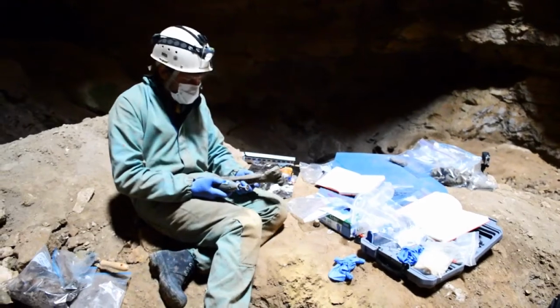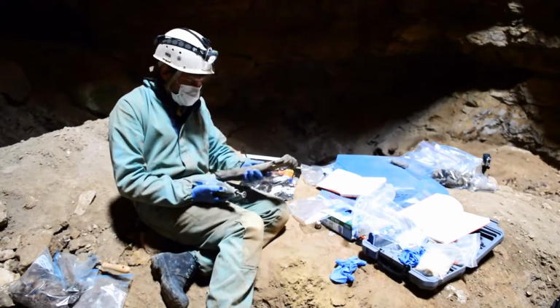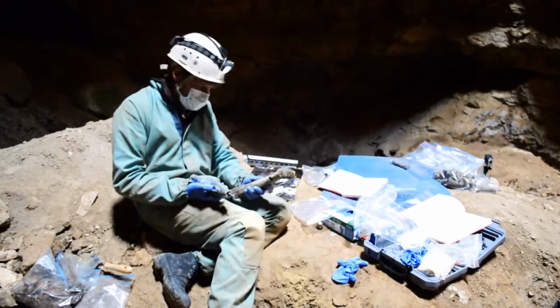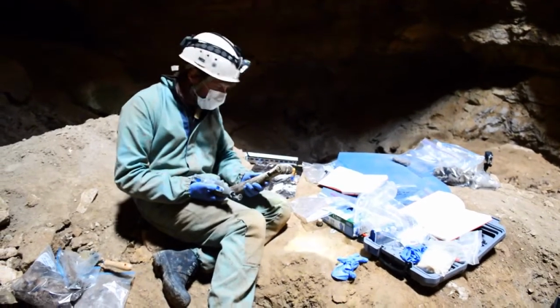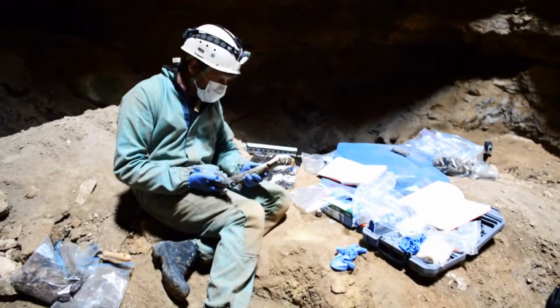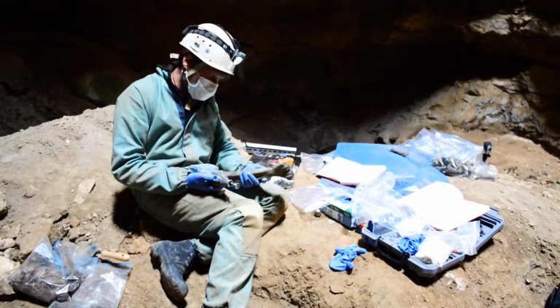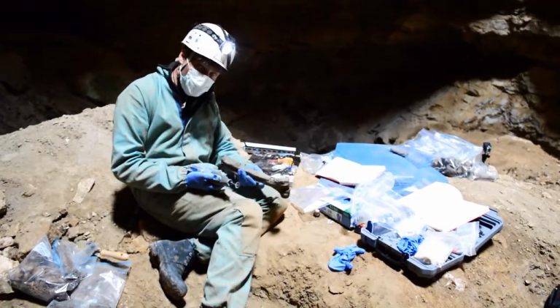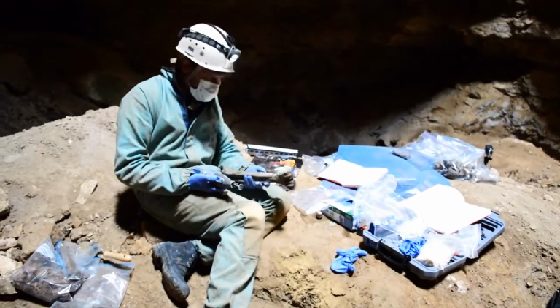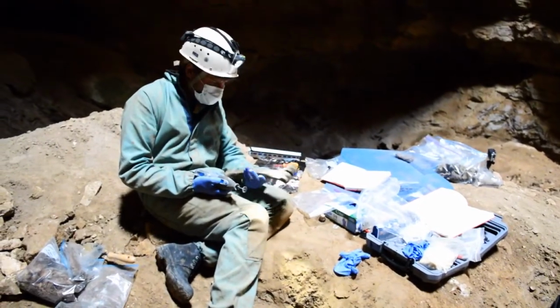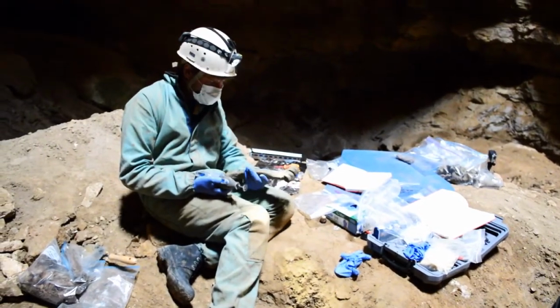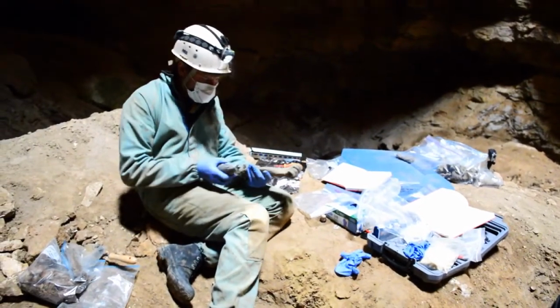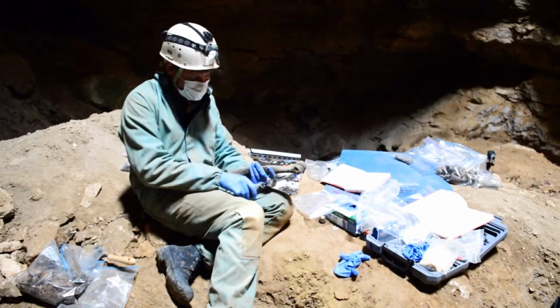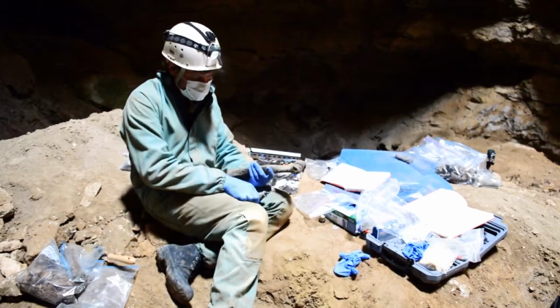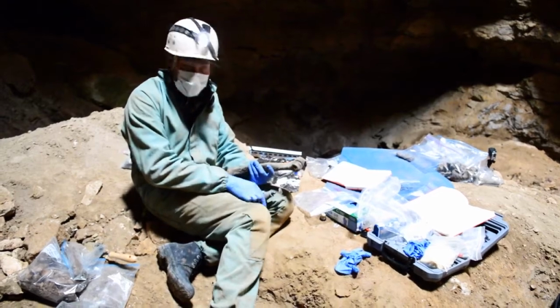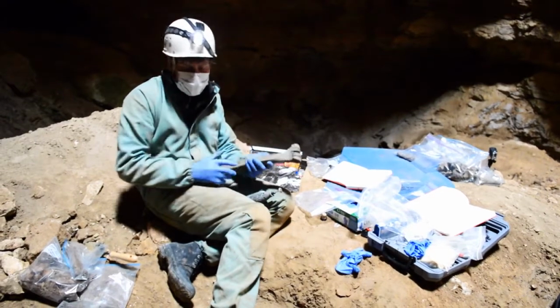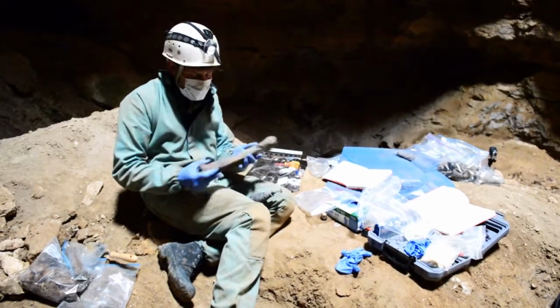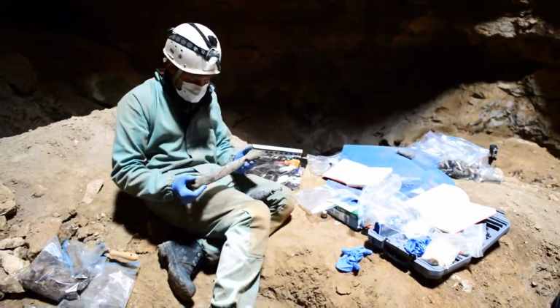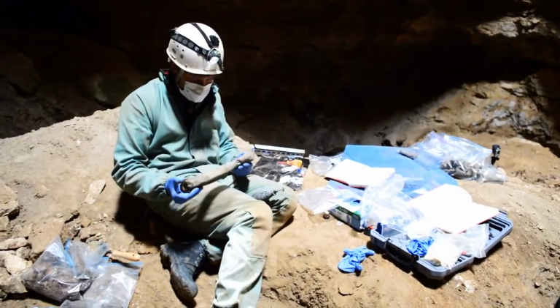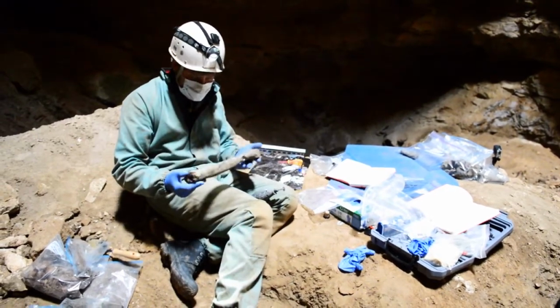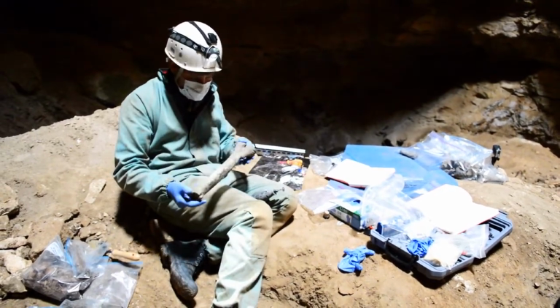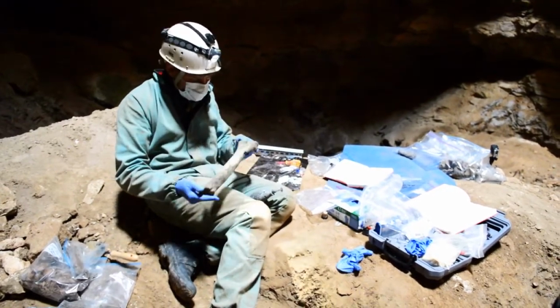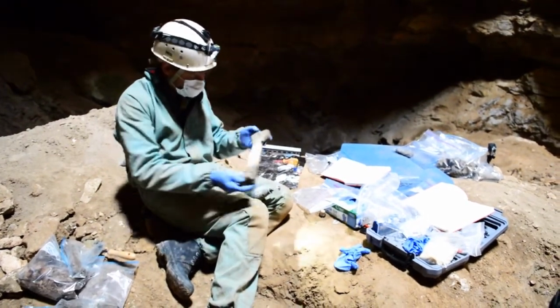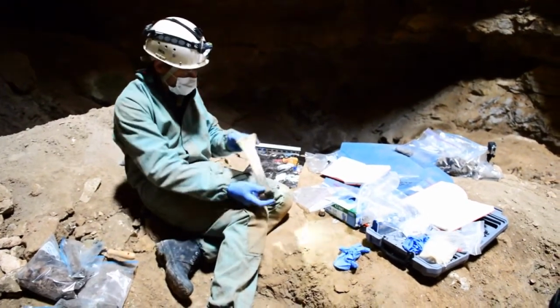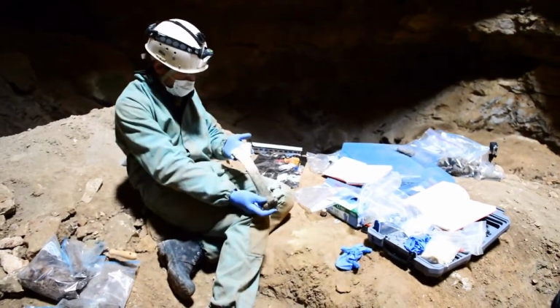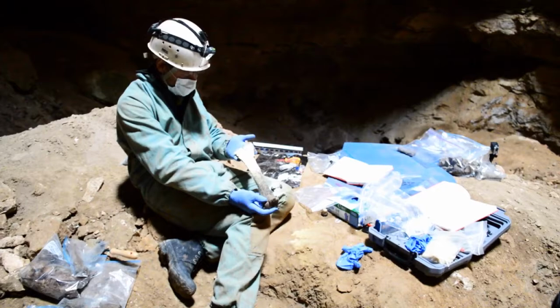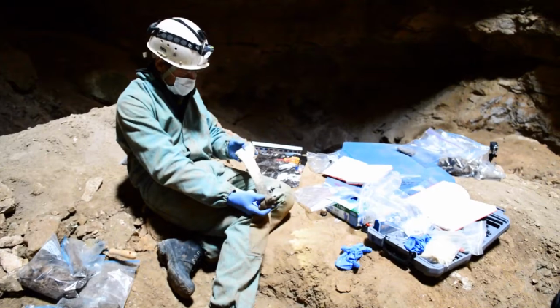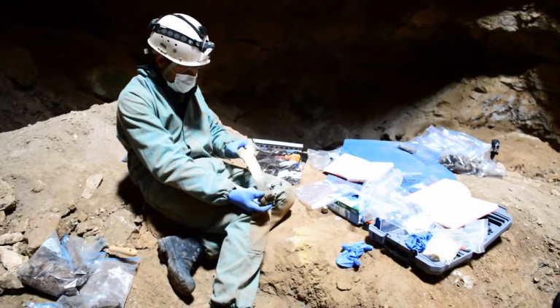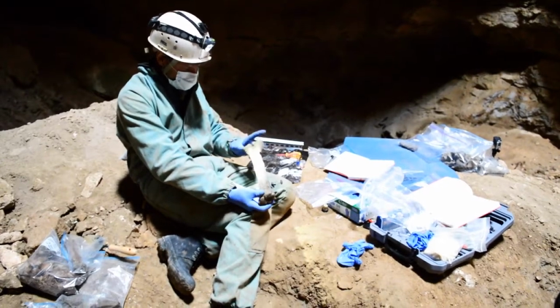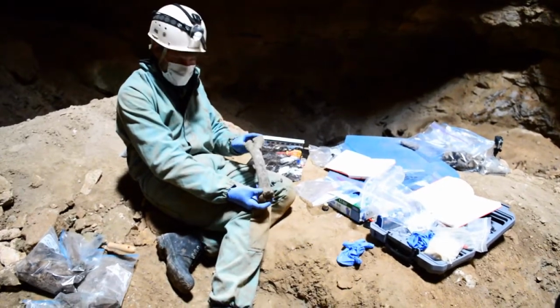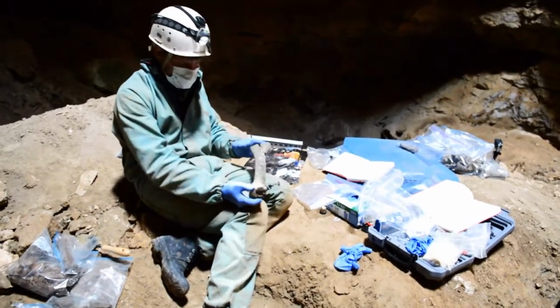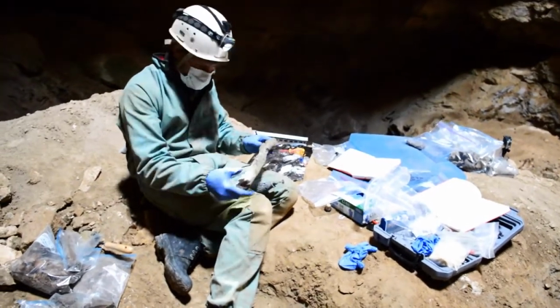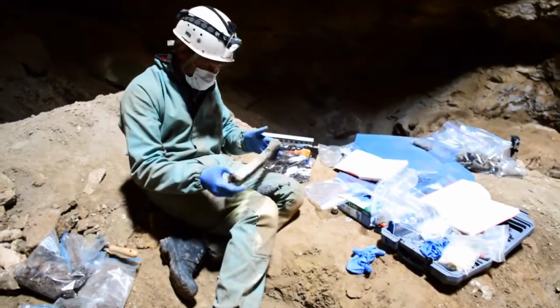OK, so this is a beautiful specimen in a natural trap cave. This is a camel — a North American camel. That's where they evolved. A beautiful specimen with classic camel toe, which makes us all laugh.